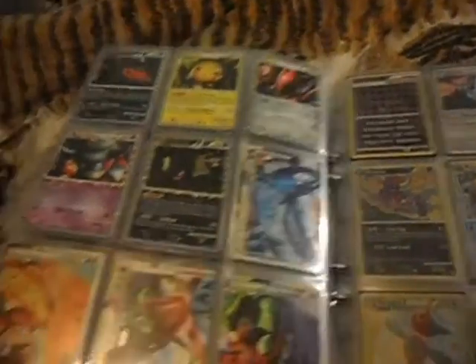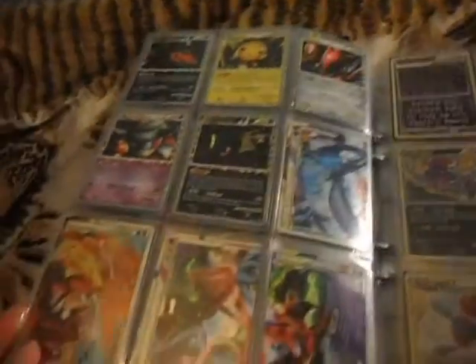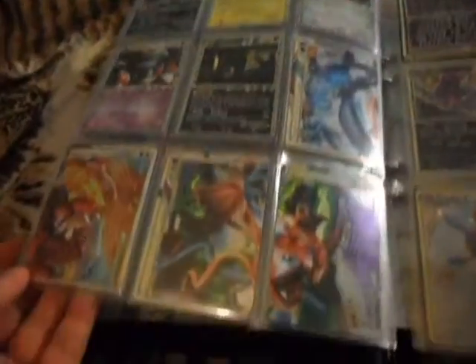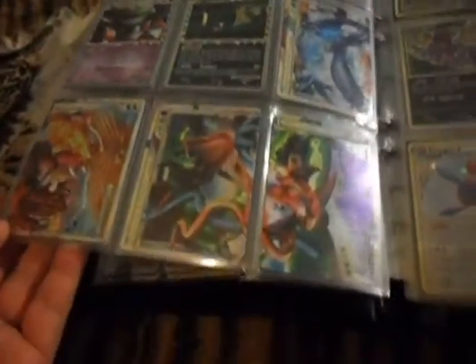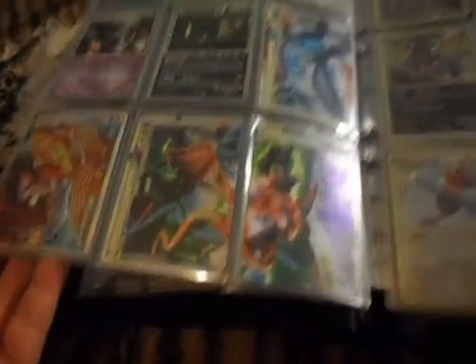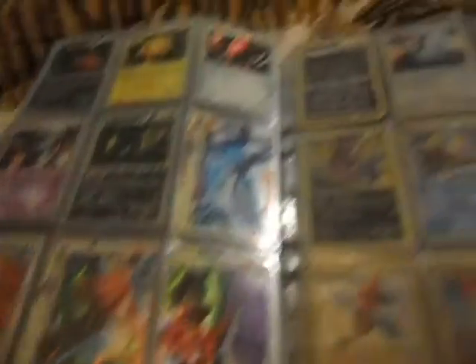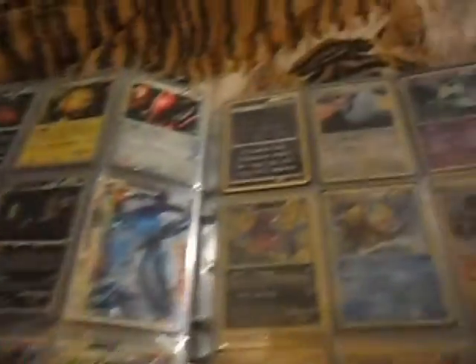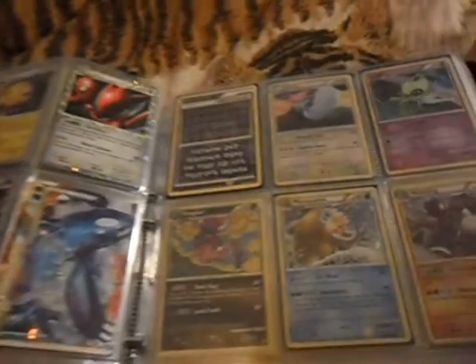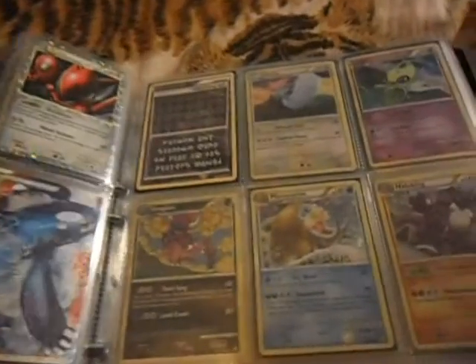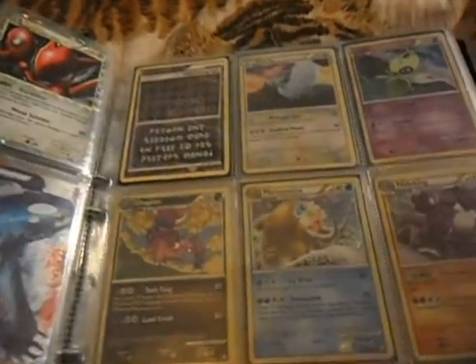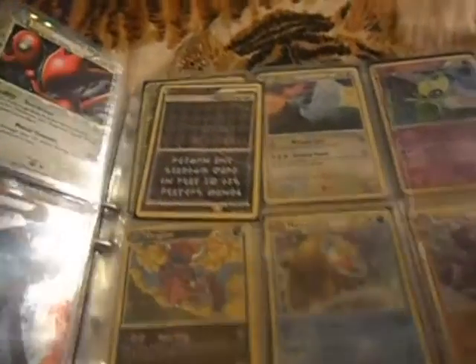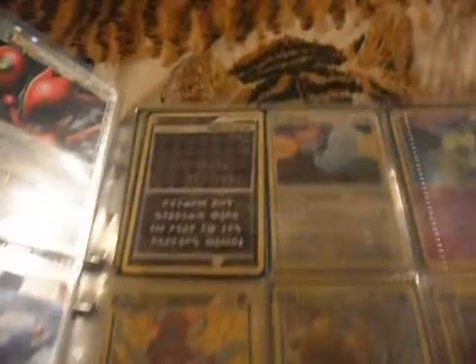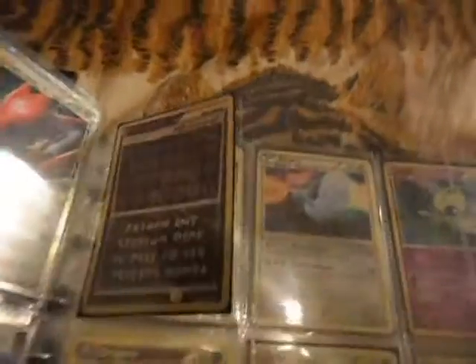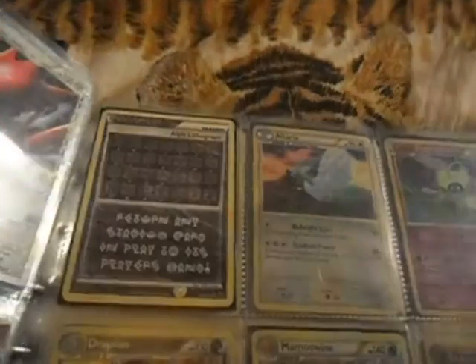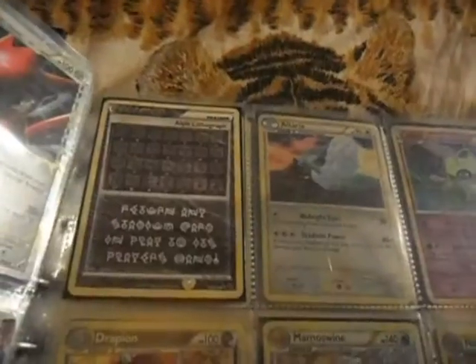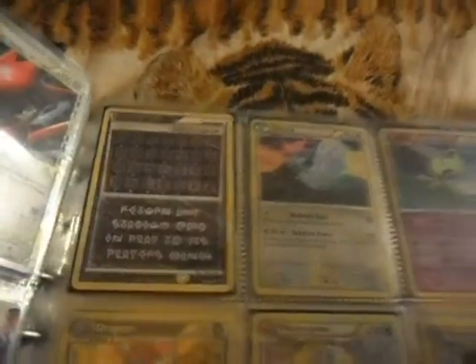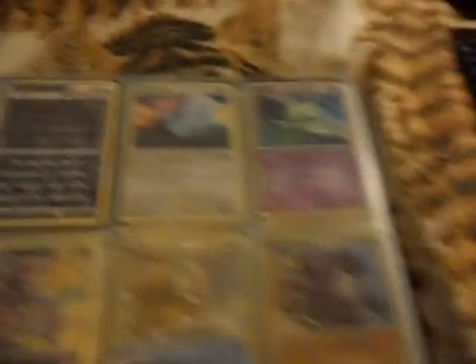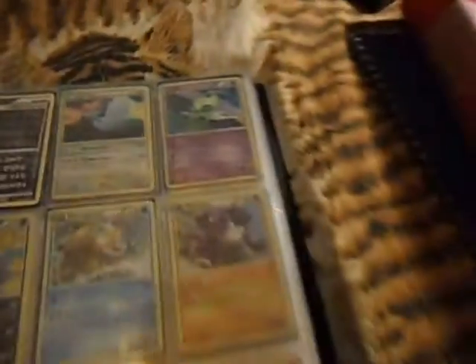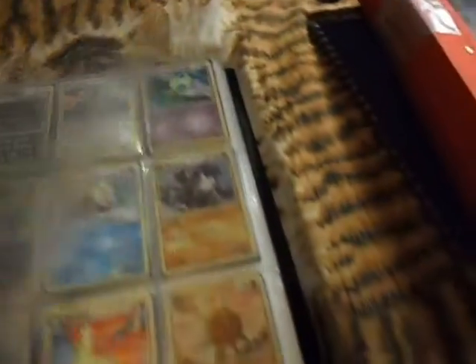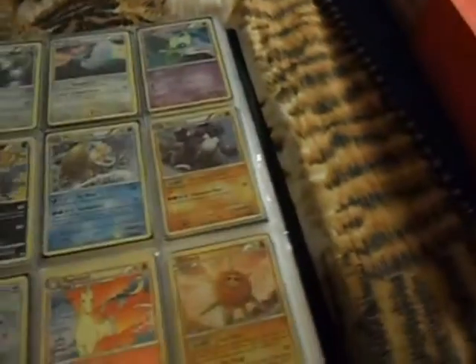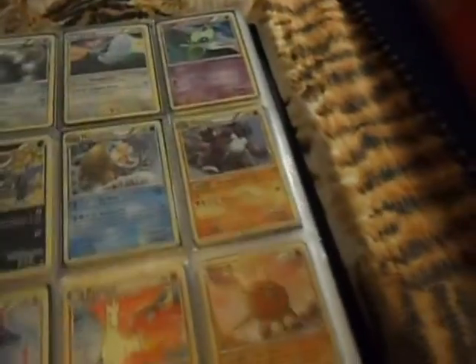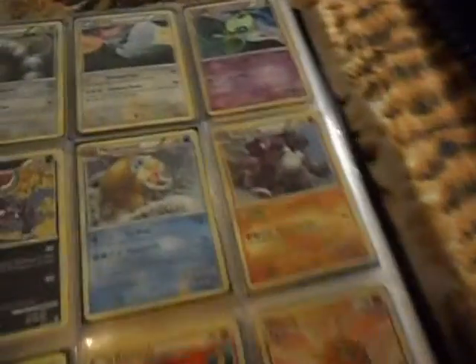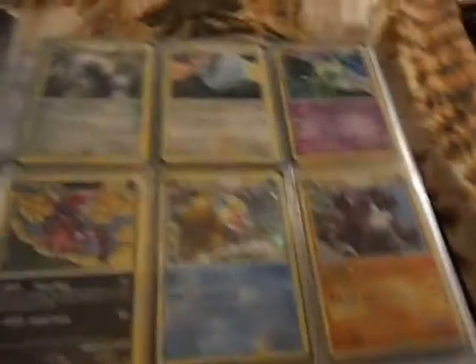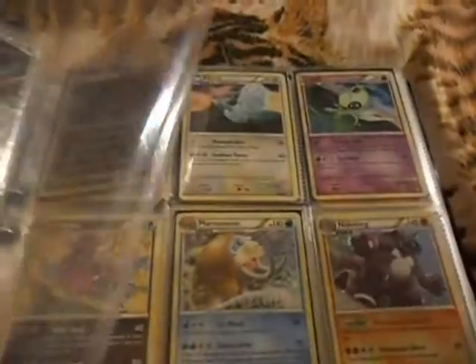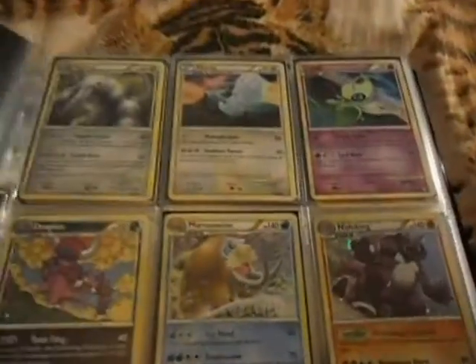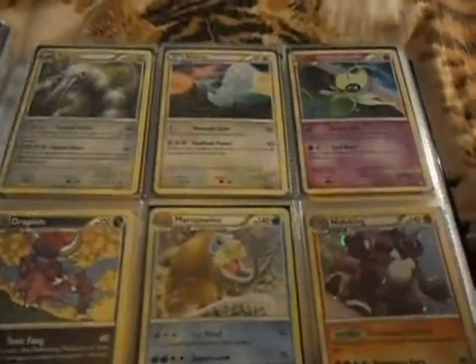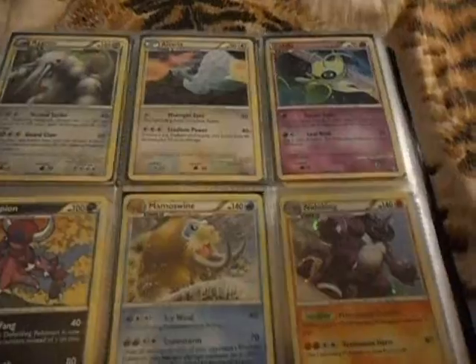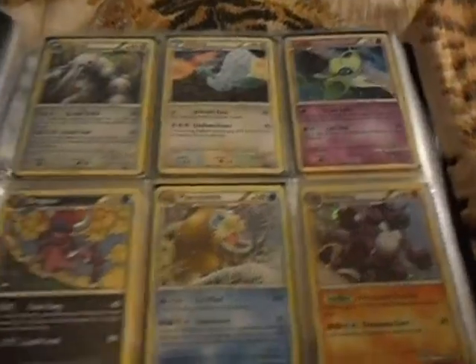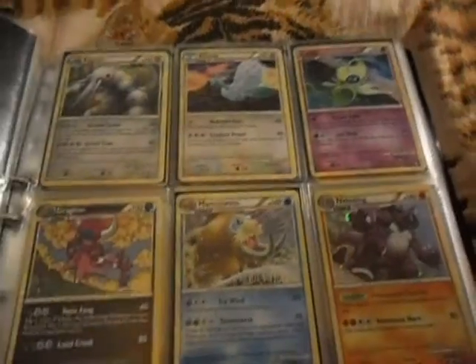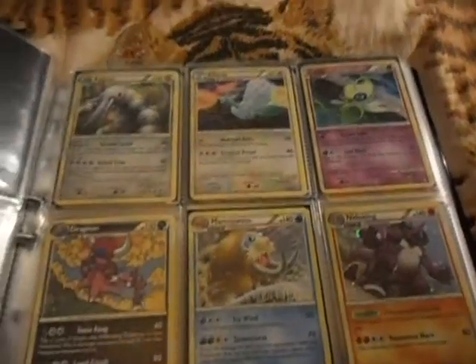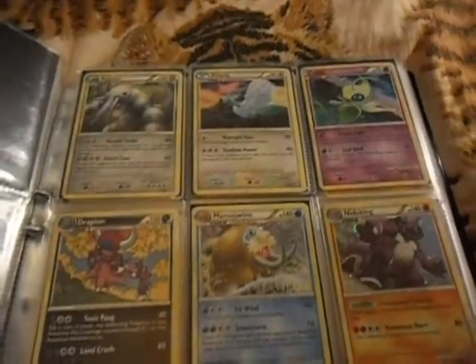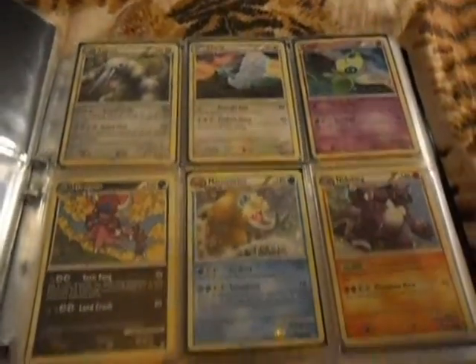And here's Legends and those things — even the Secret Red and the Triumphant. Here I missed something.